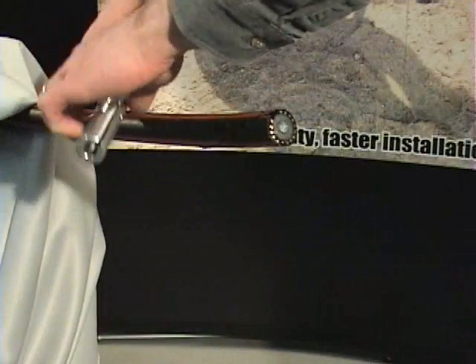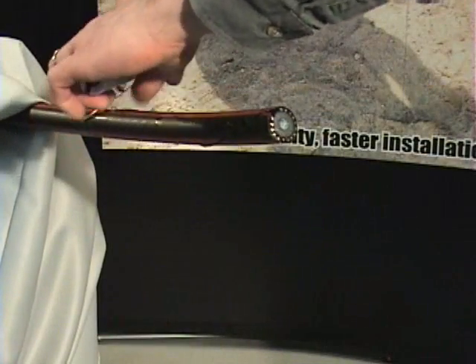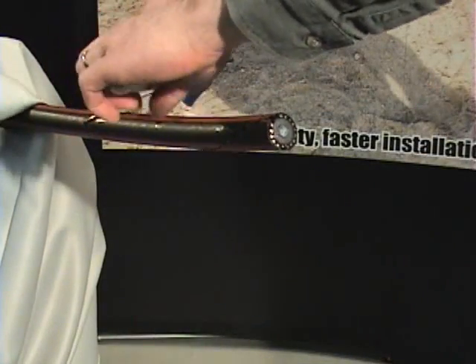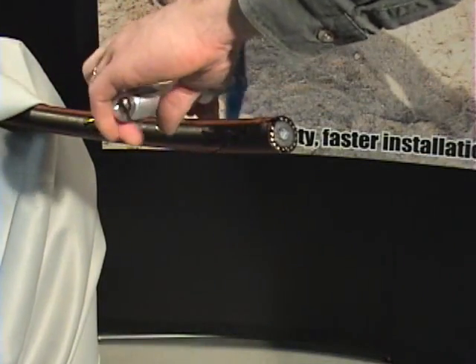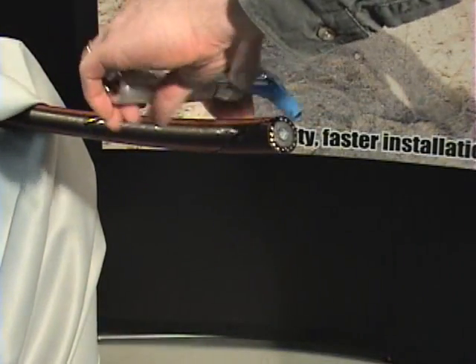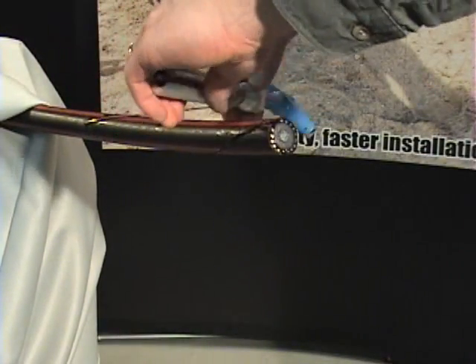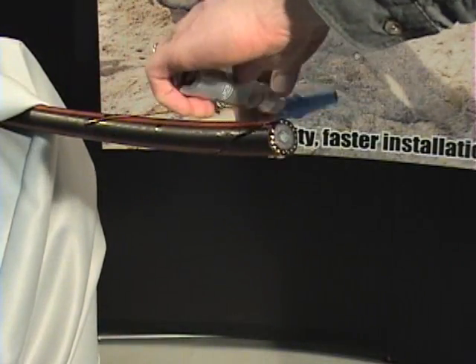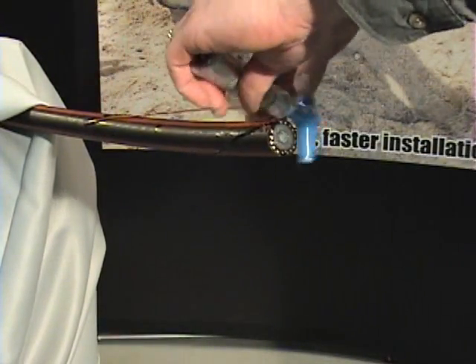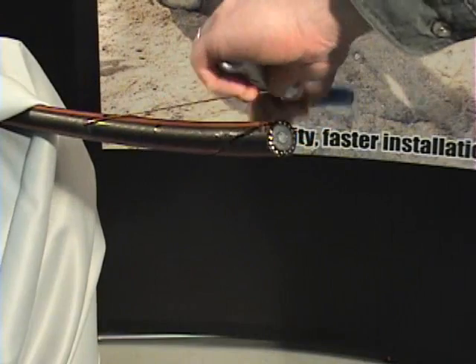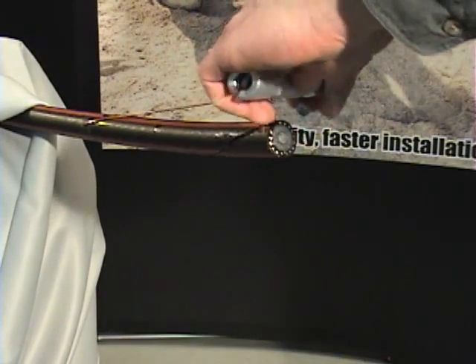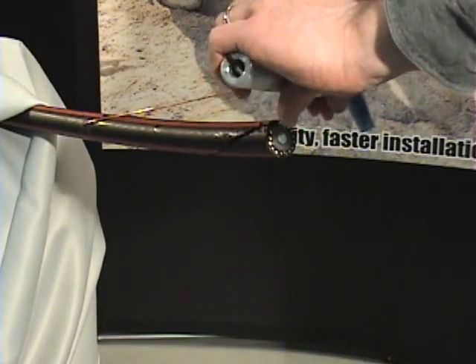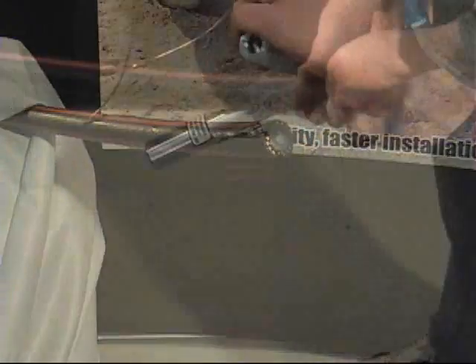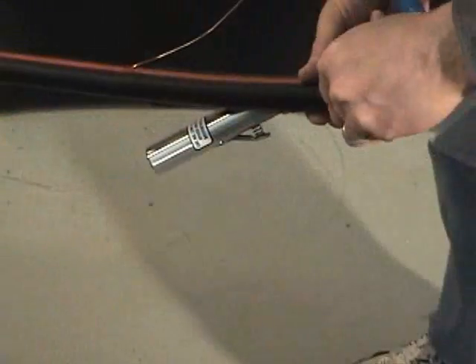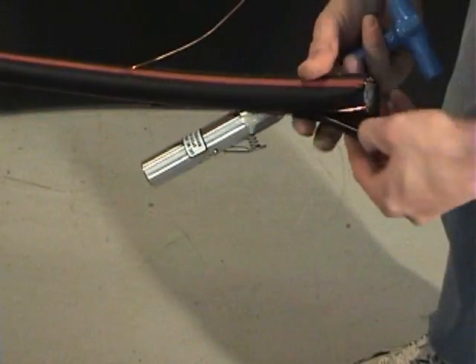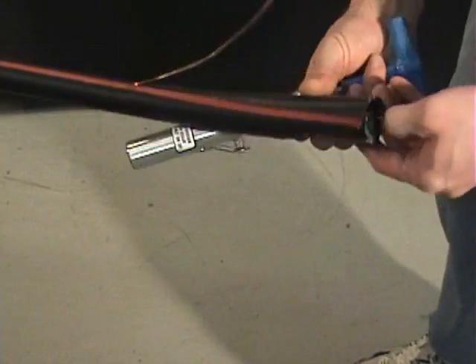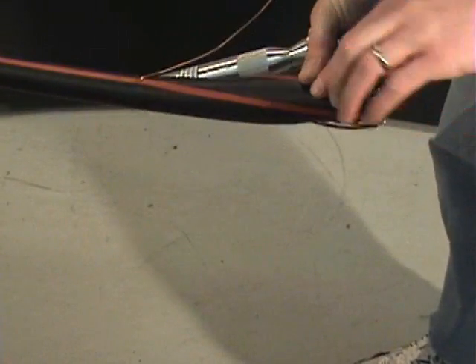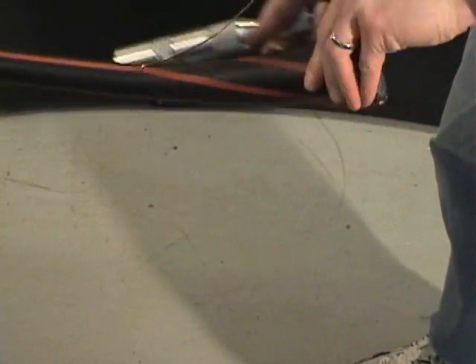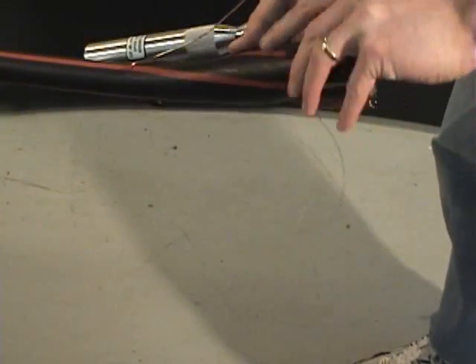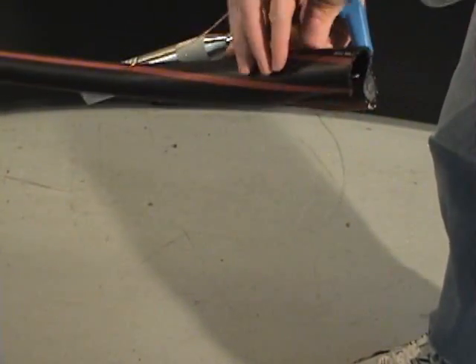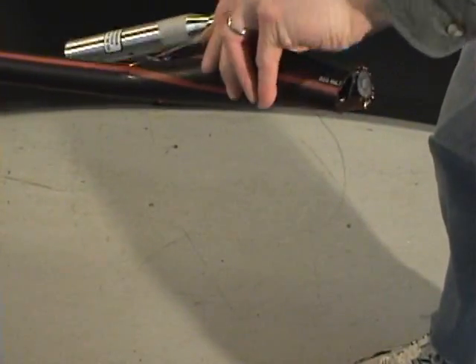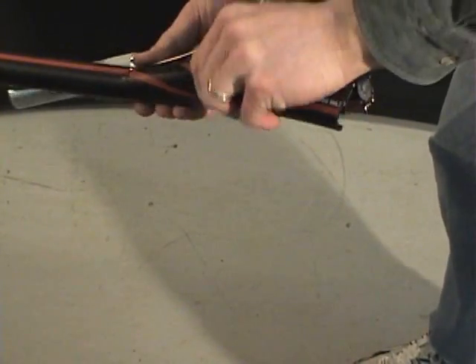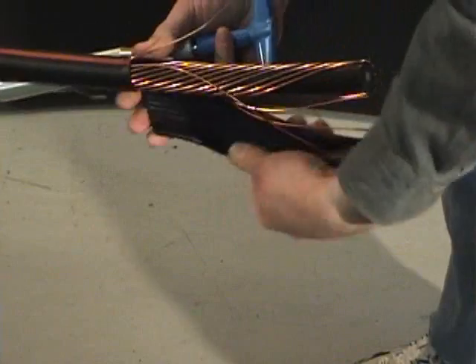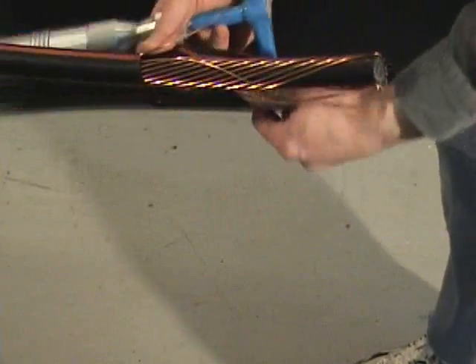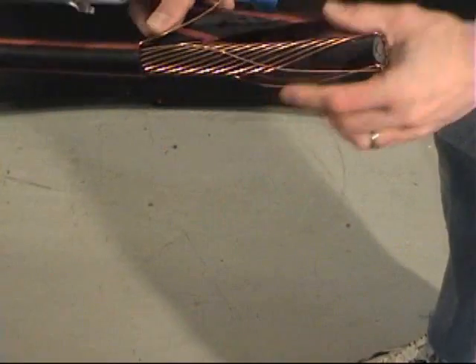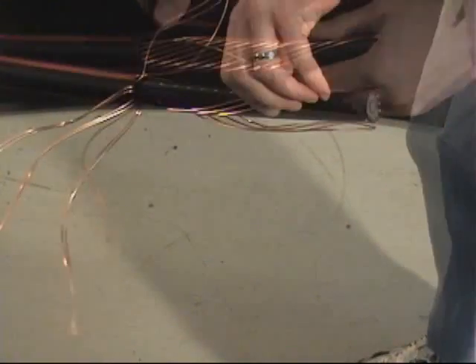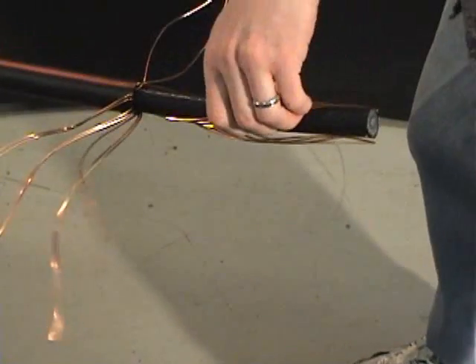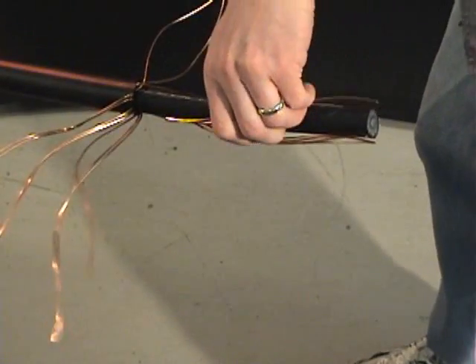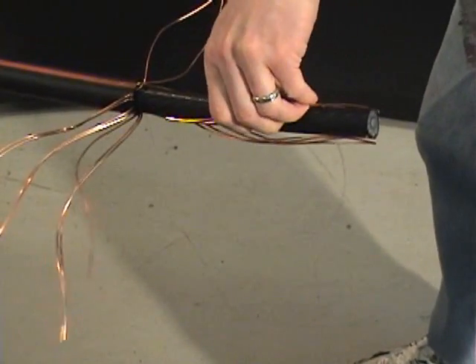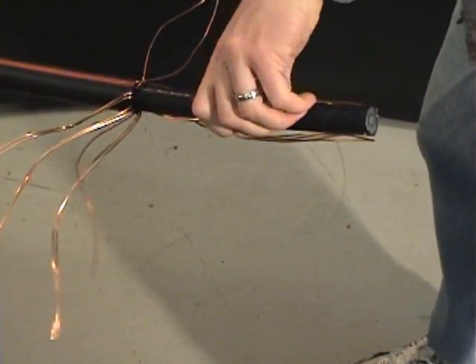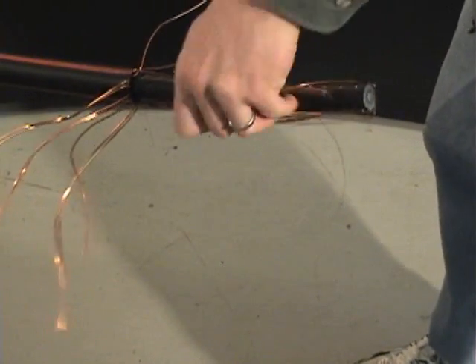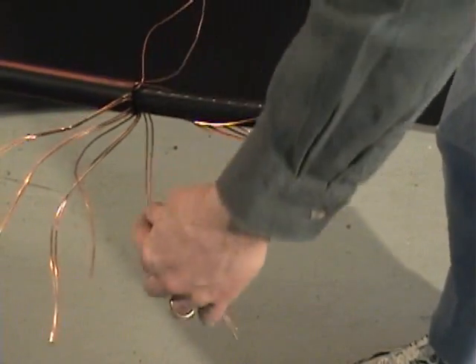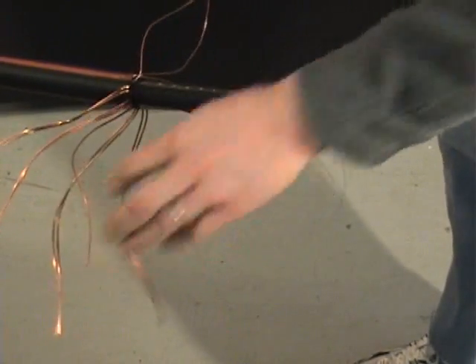Unwind and remove the neutral wire from the probe tool. Remove the outer jacket and pull the remaining neutrals out of the way of the installation.